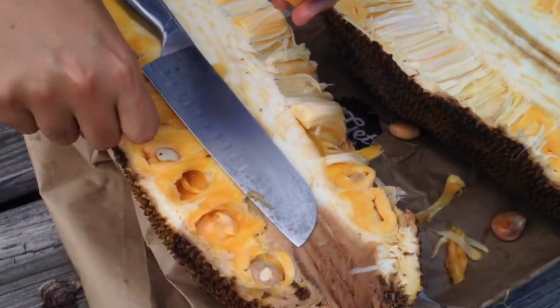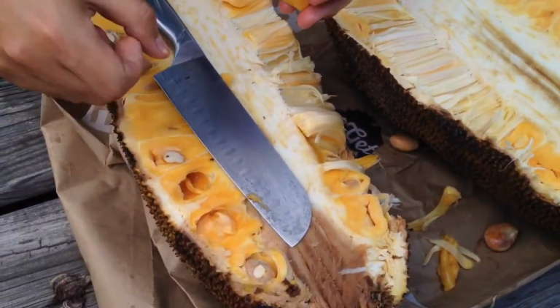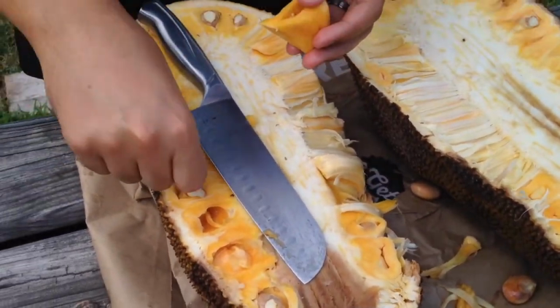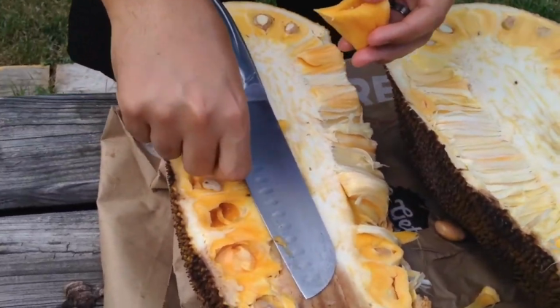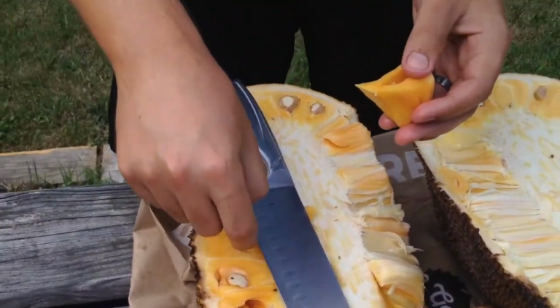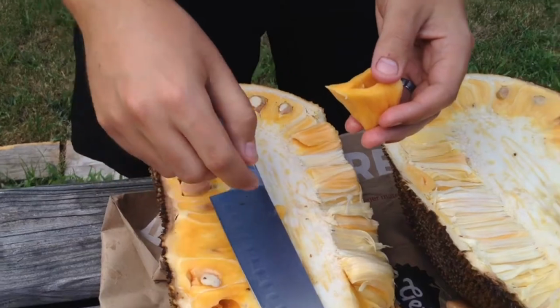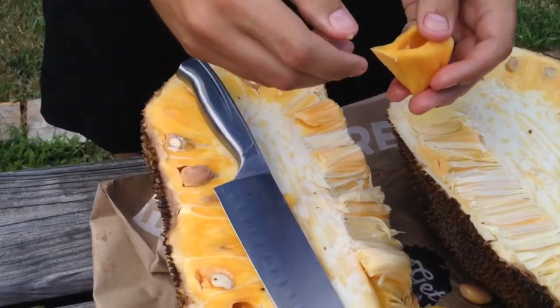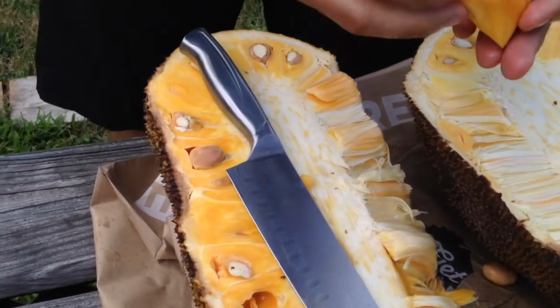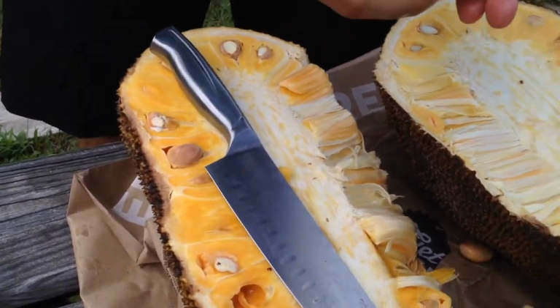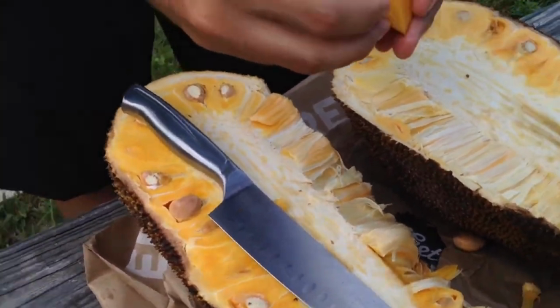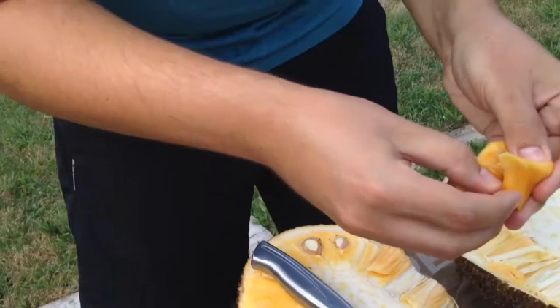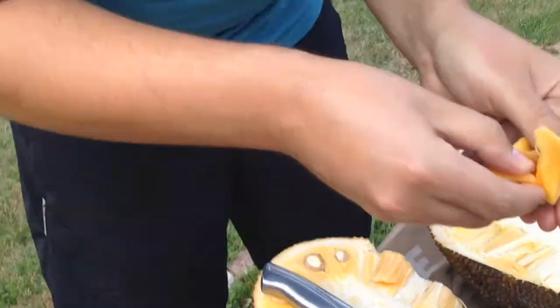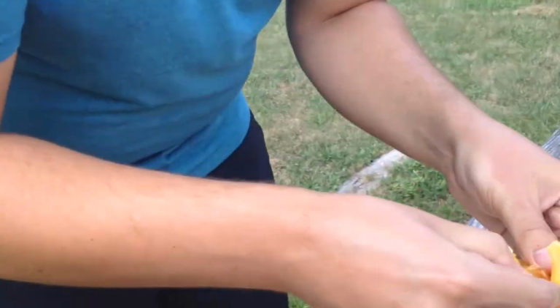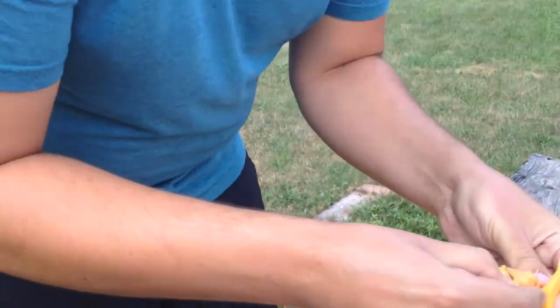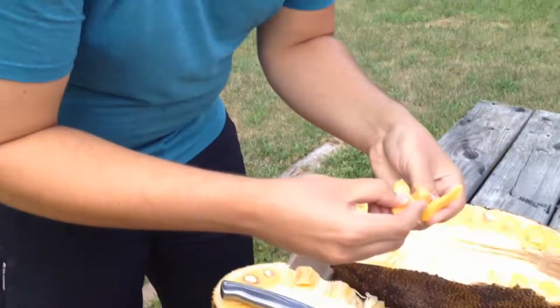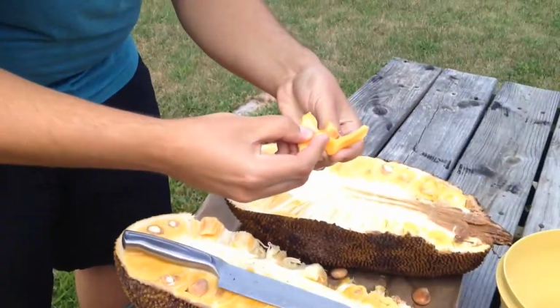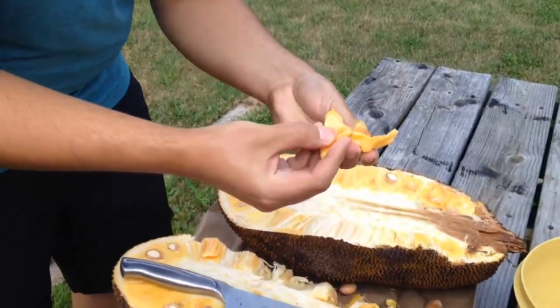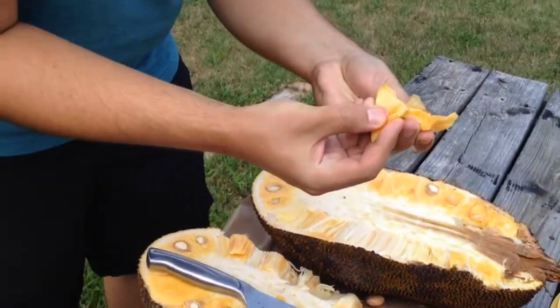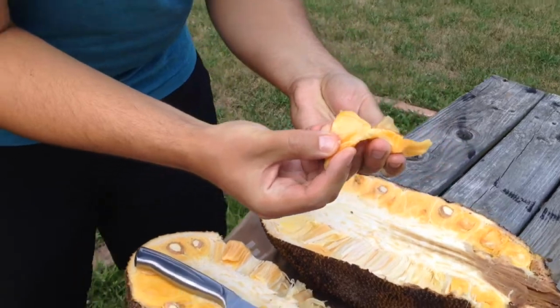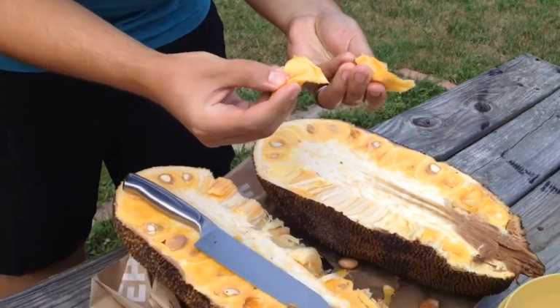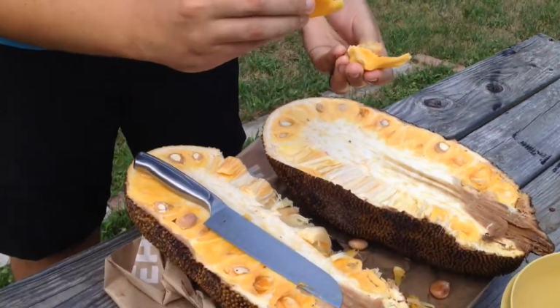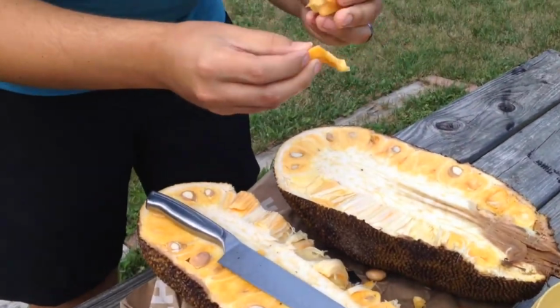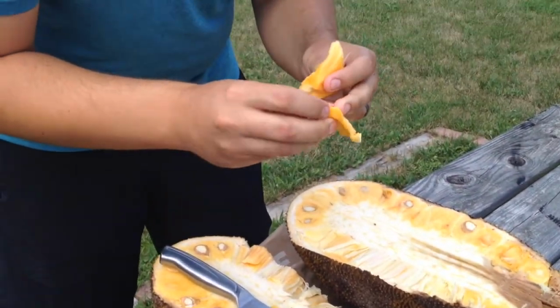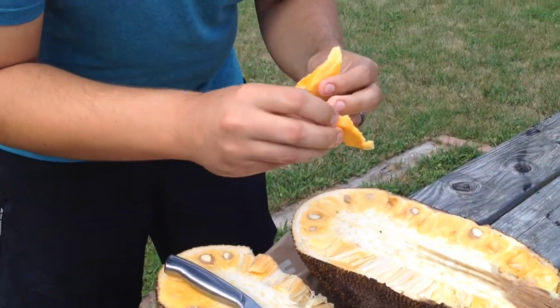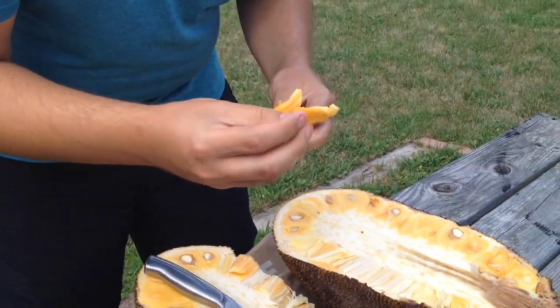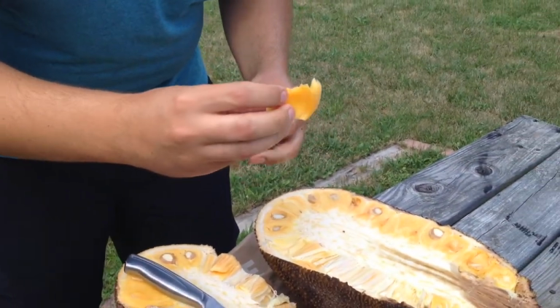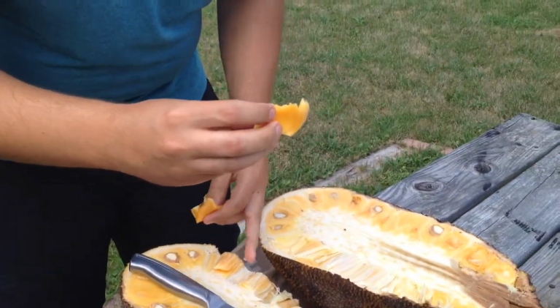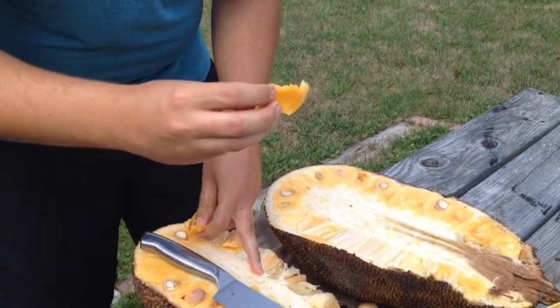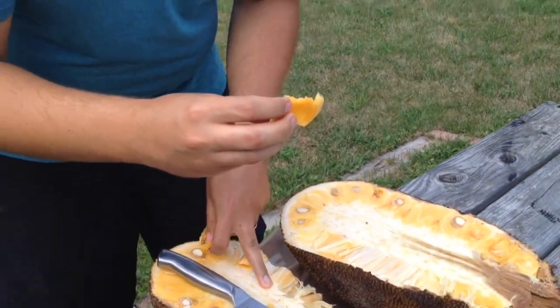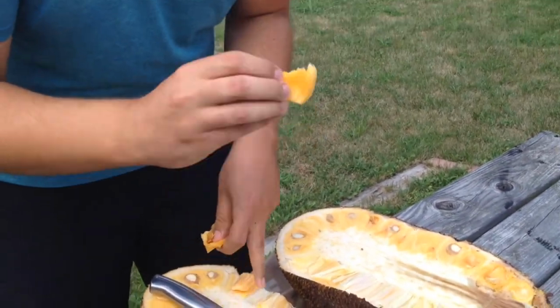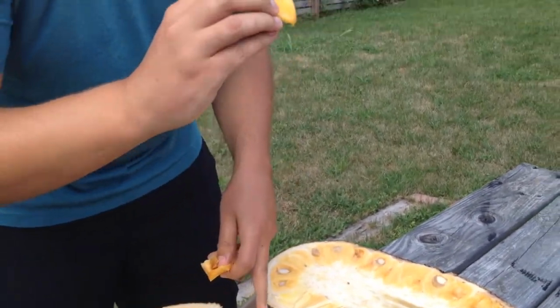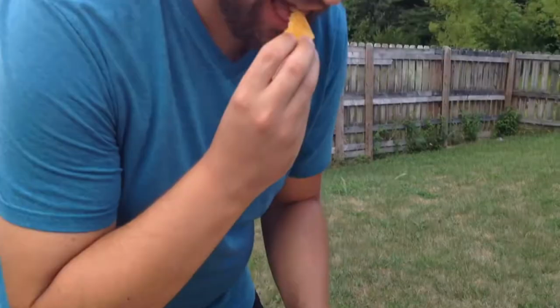You're going to want to take the seed out before you bite into the pod, because you might break your teeth if you bite into that — that would not be good.